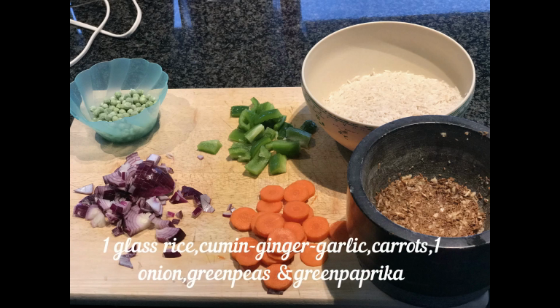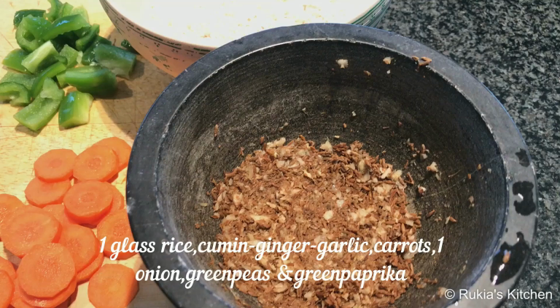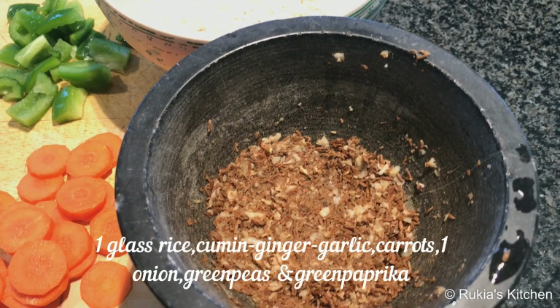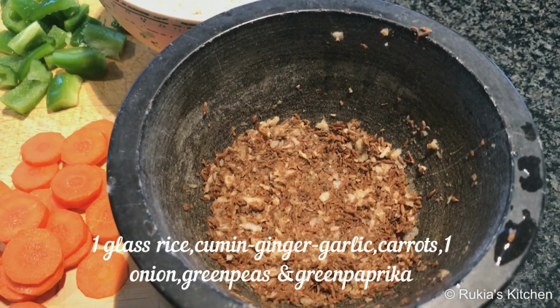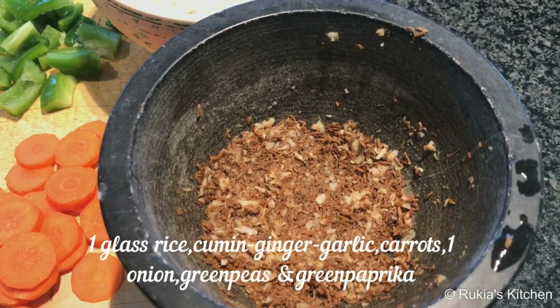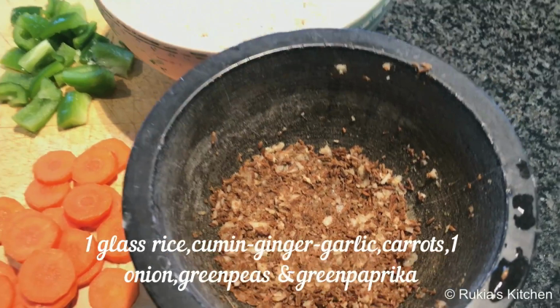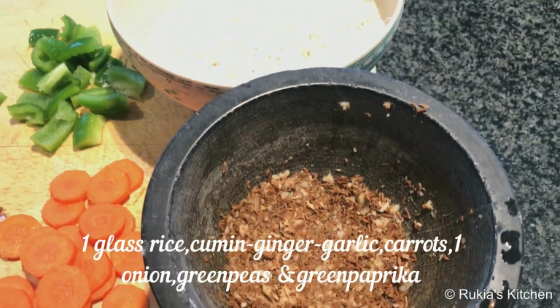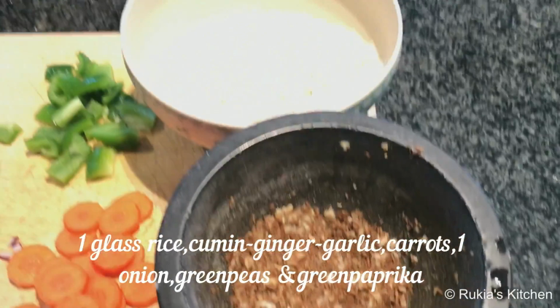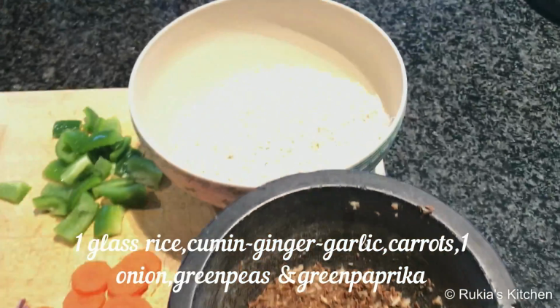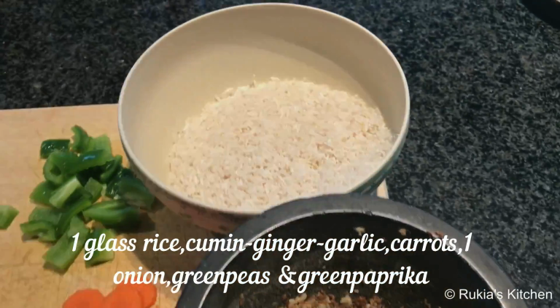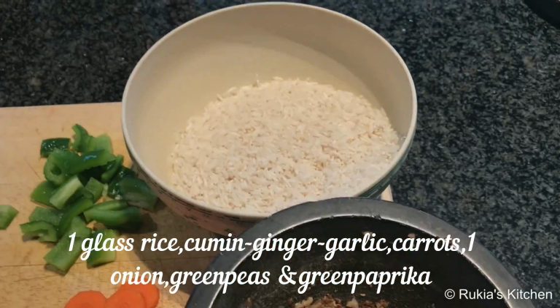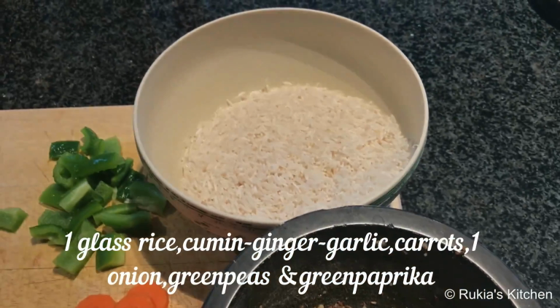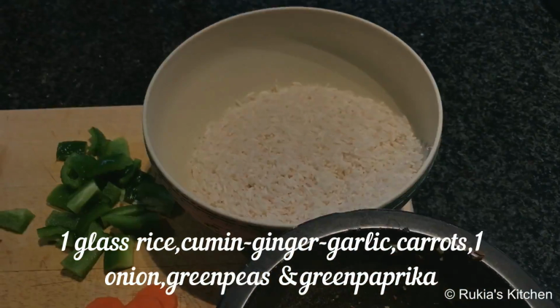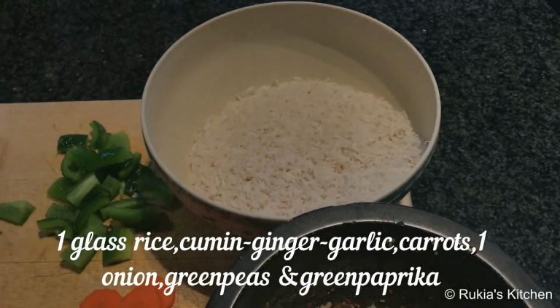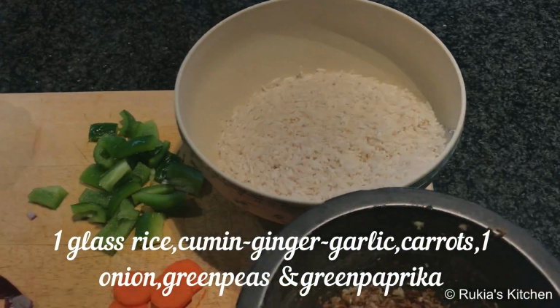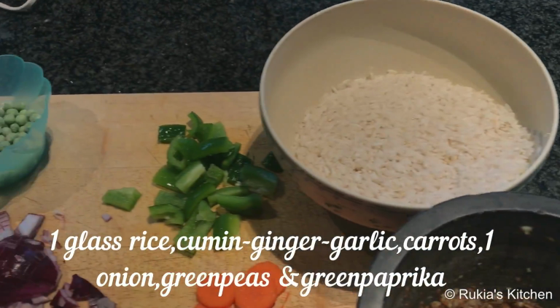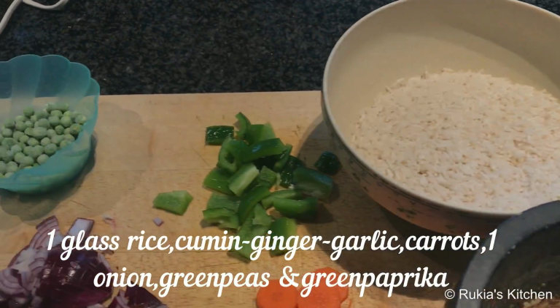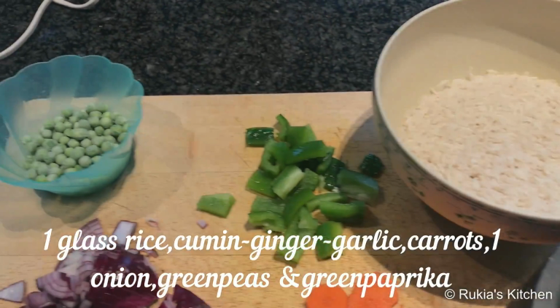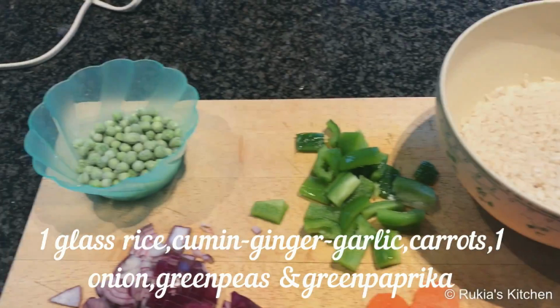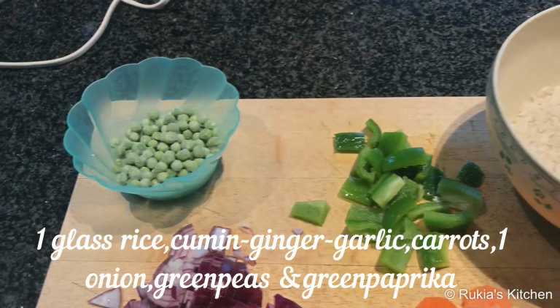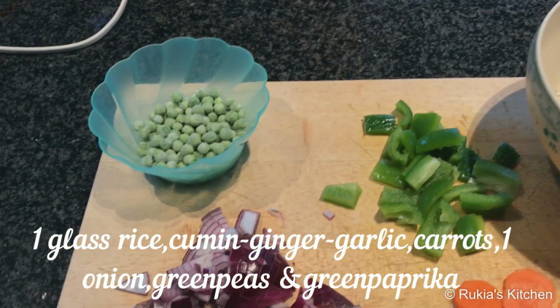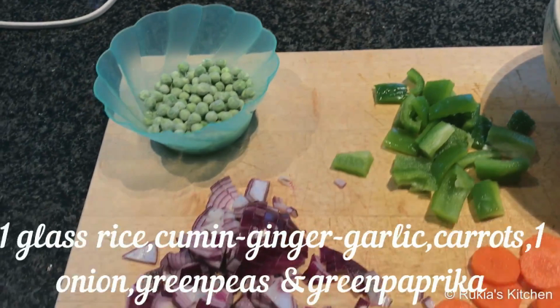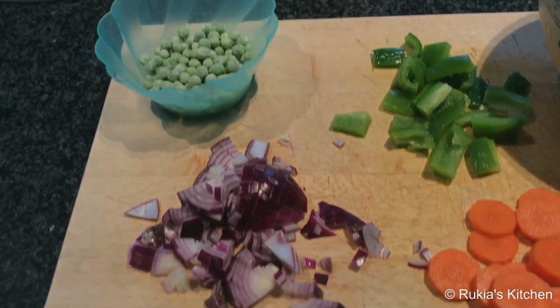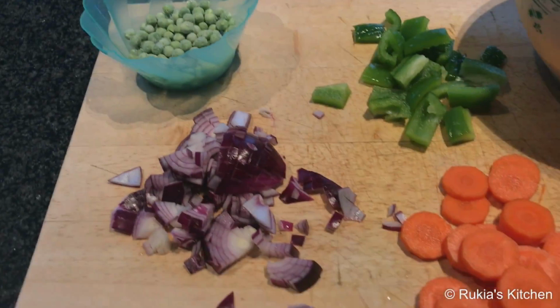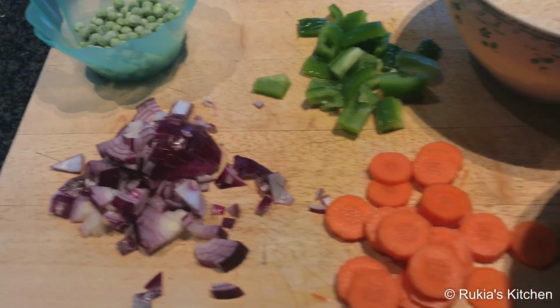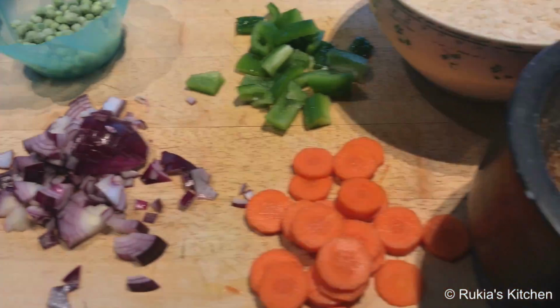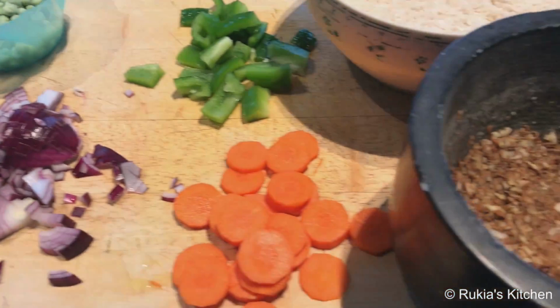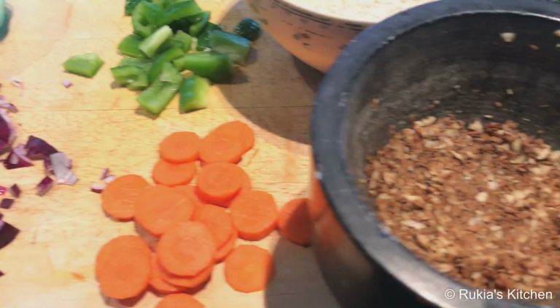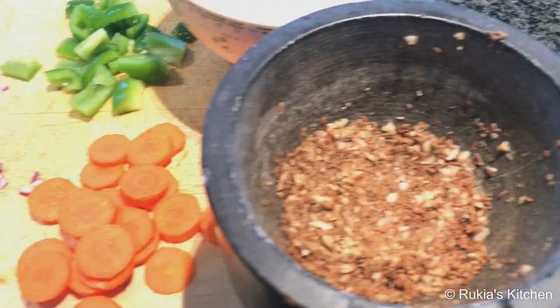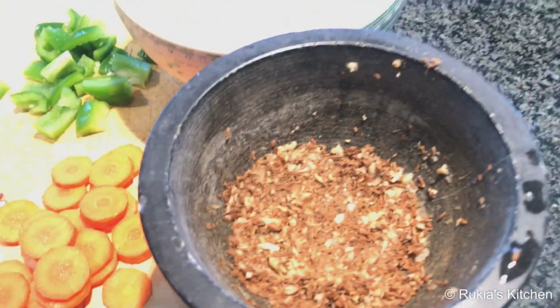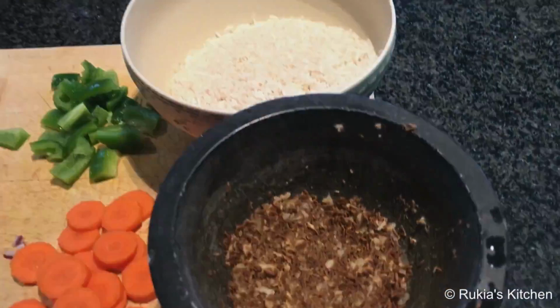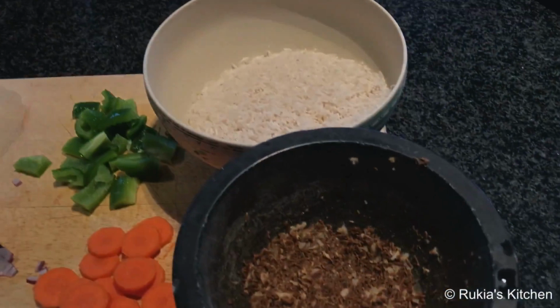The ingredients to make the rice: you will need one glass of rice, cumin, one tablespoon of ginger and garlic paste, carrots, one onion, green peas, and green paprika.